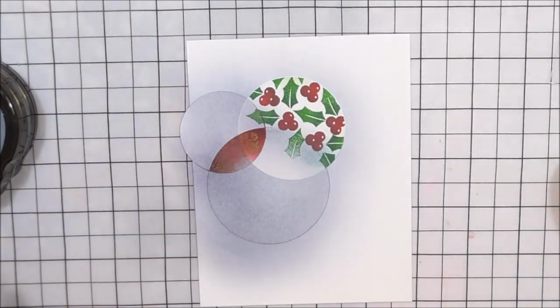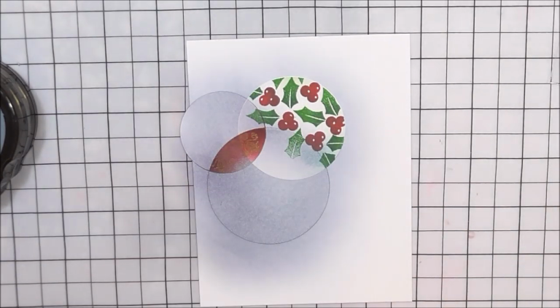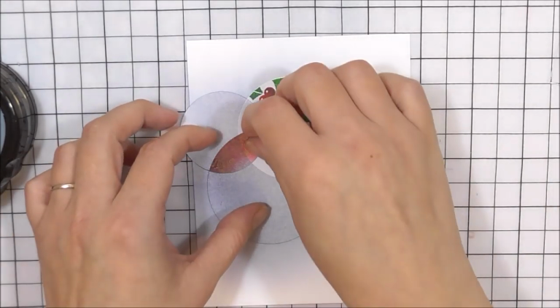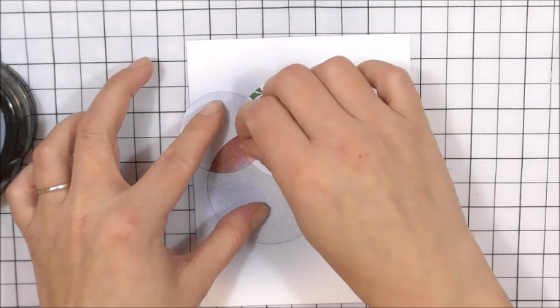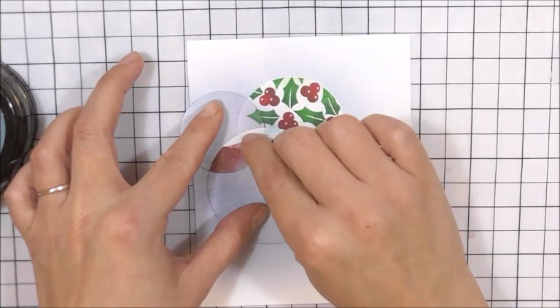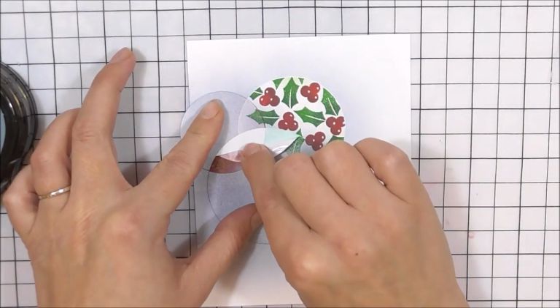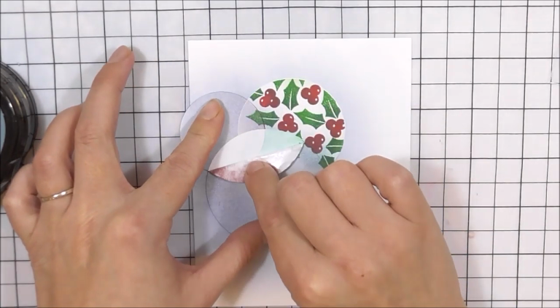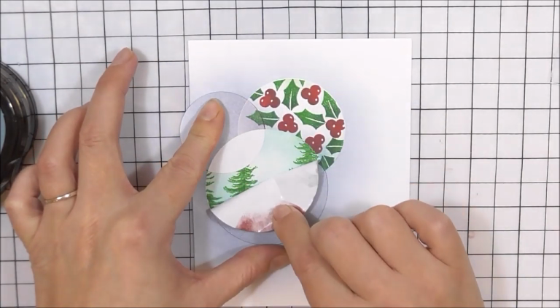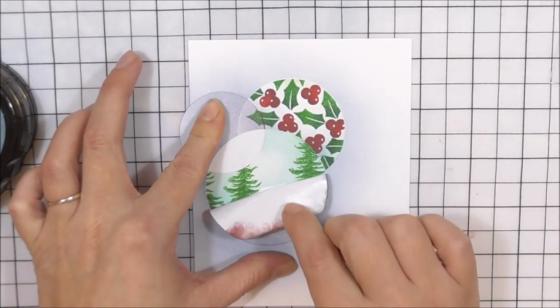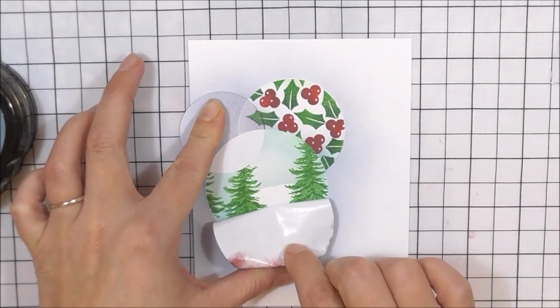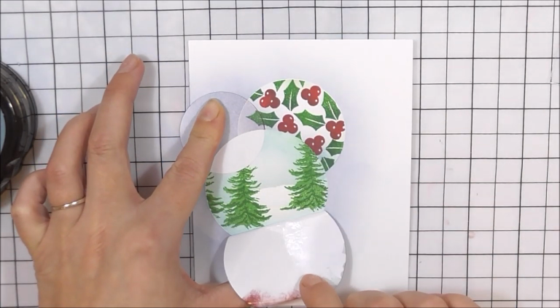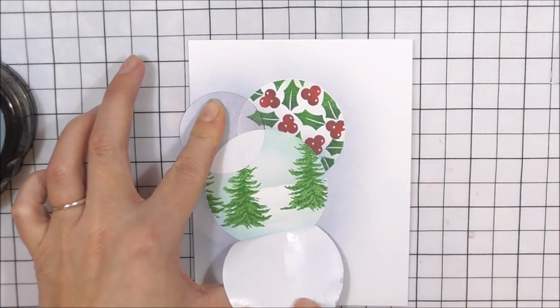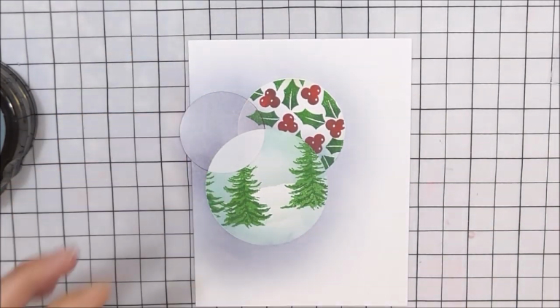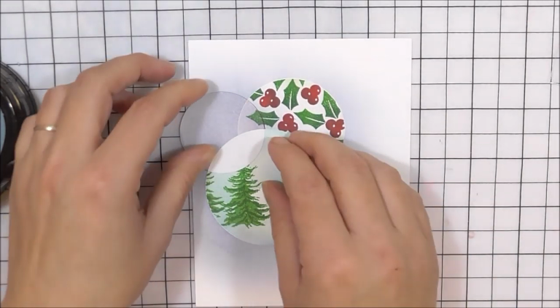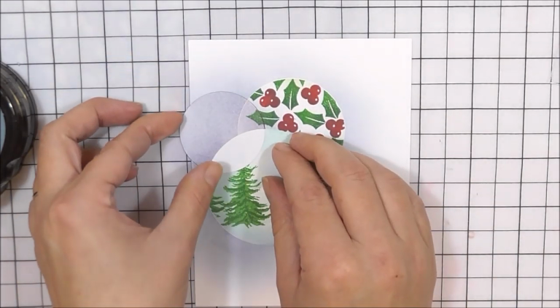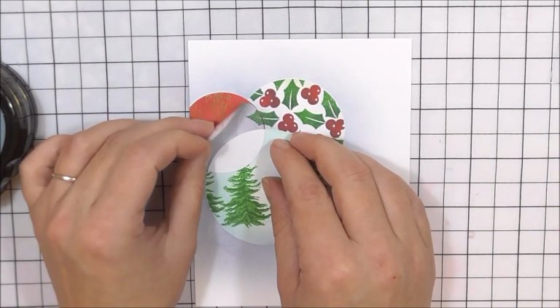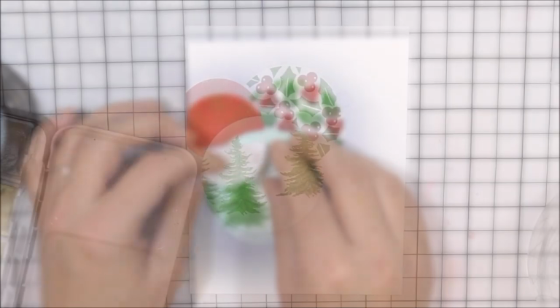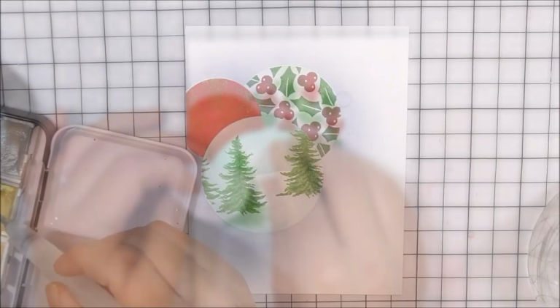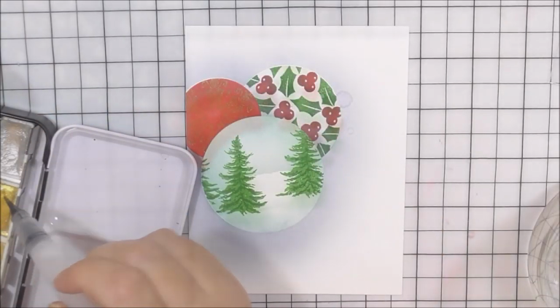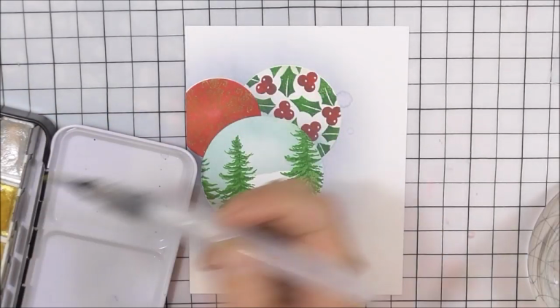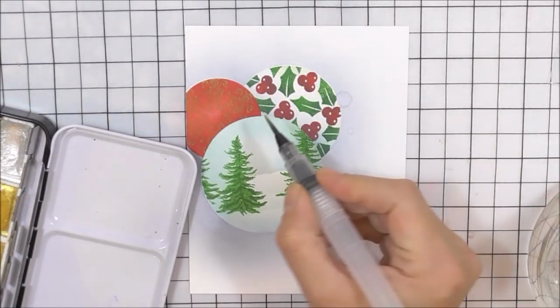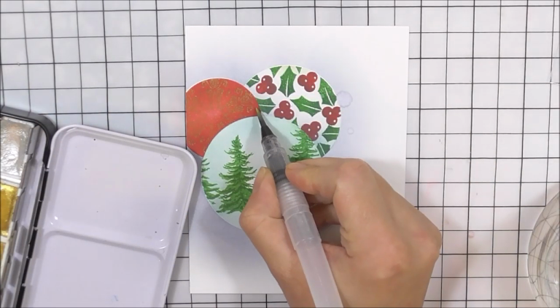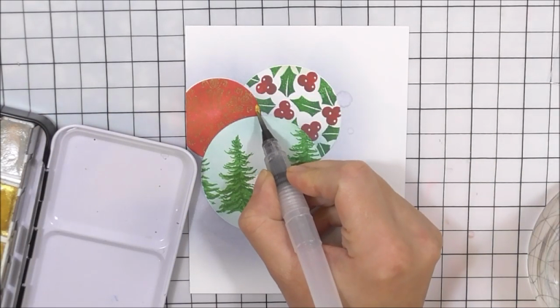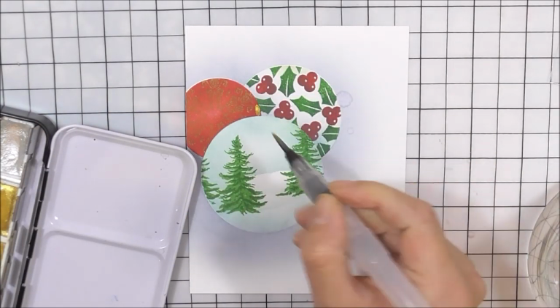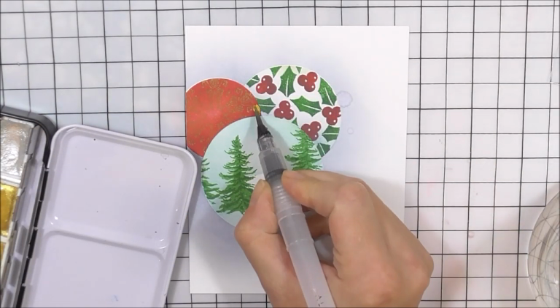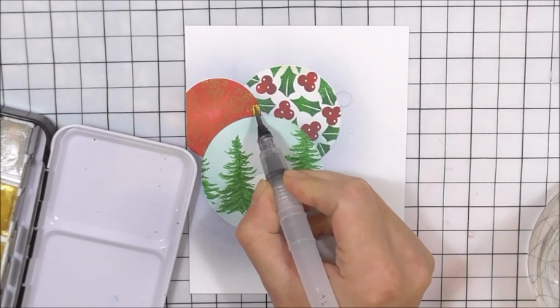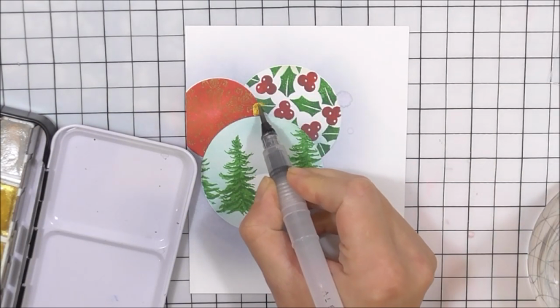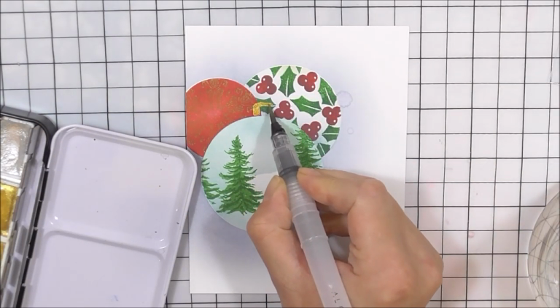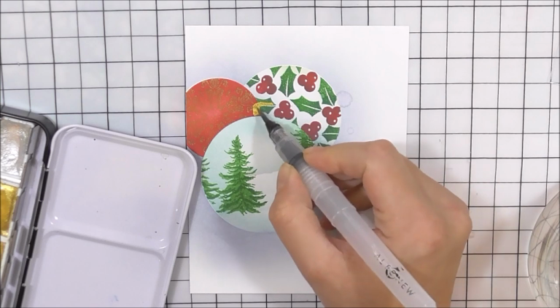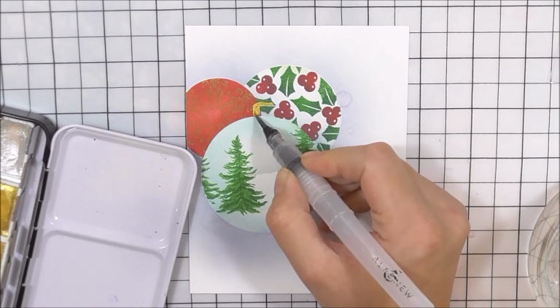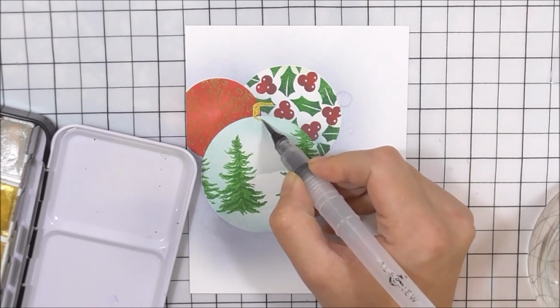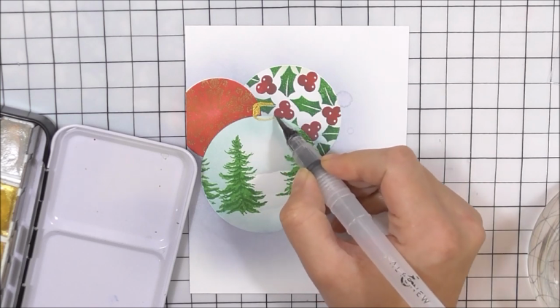Once I've done that, I'm going to remove my masks from over the baubles, adding a little bit of shadow if I feel I need it on each bauble. I really do love how these baubles turned out — they're so cute!